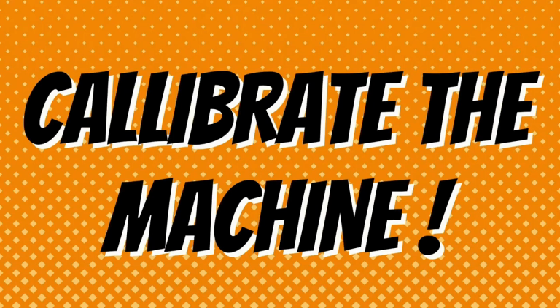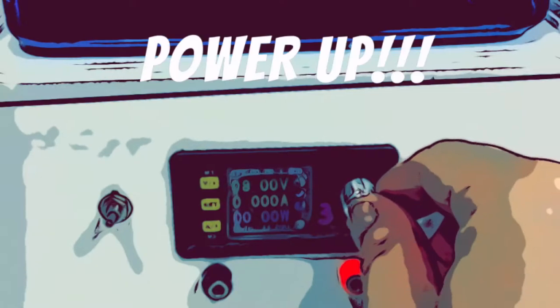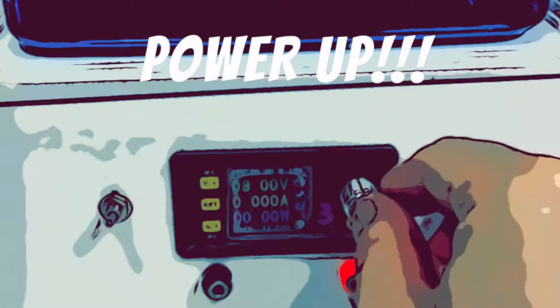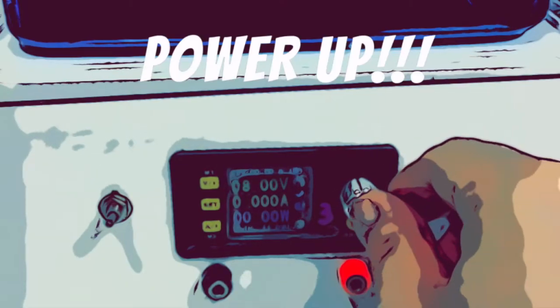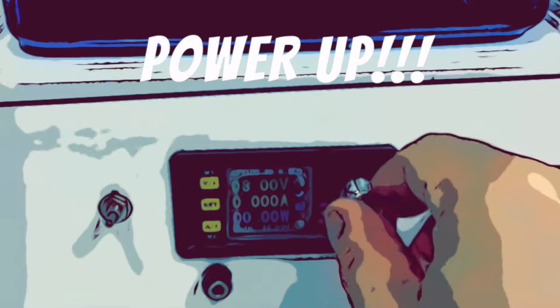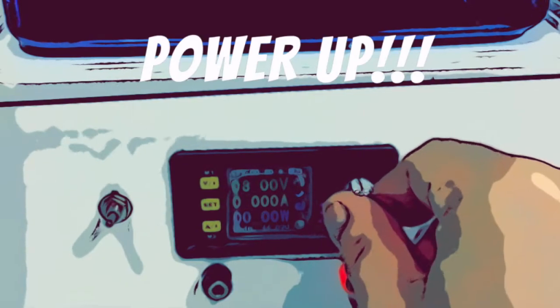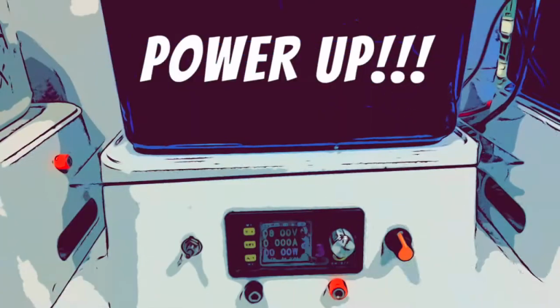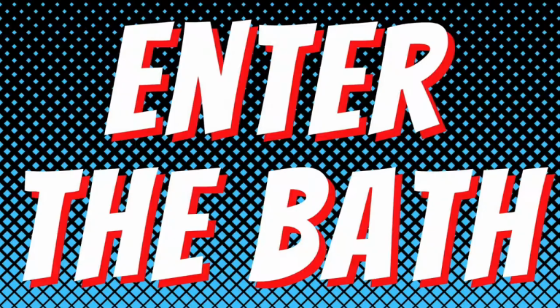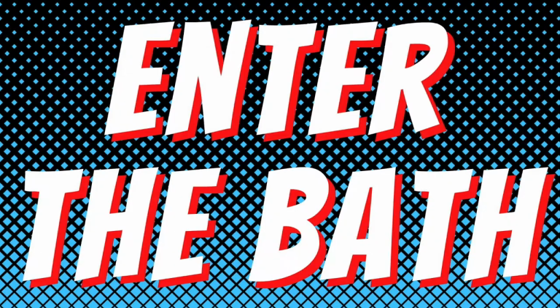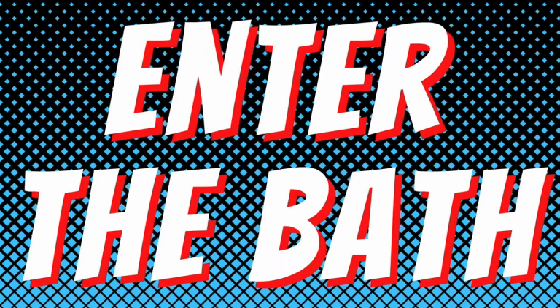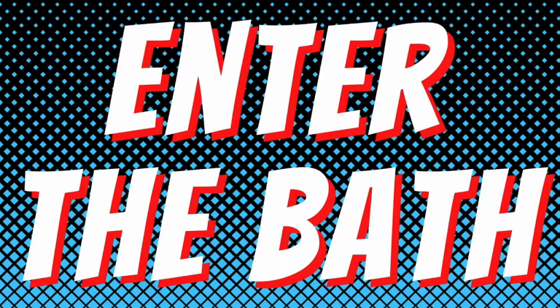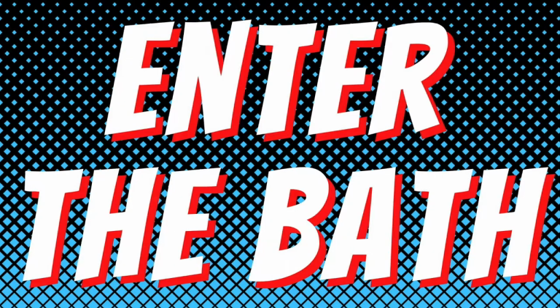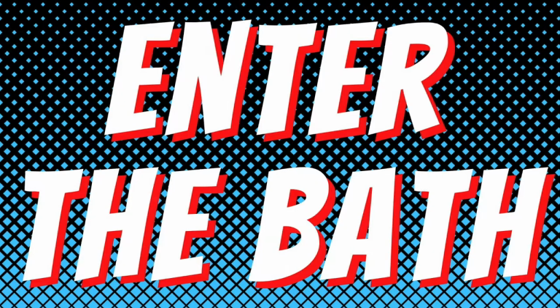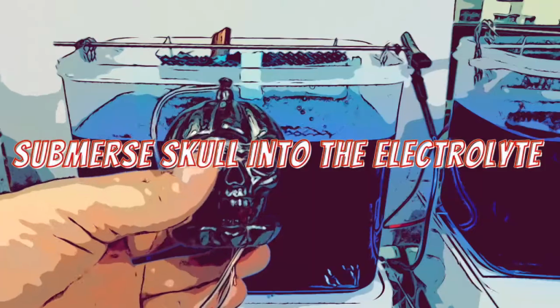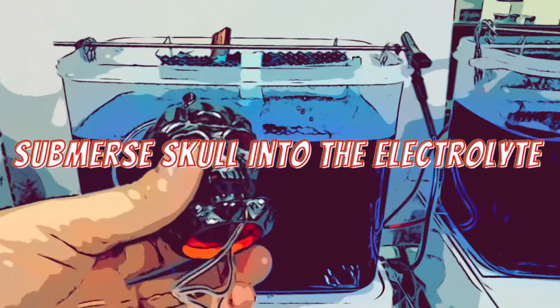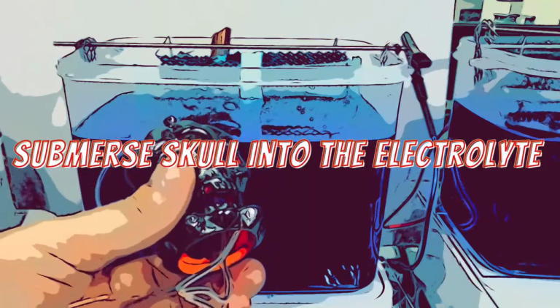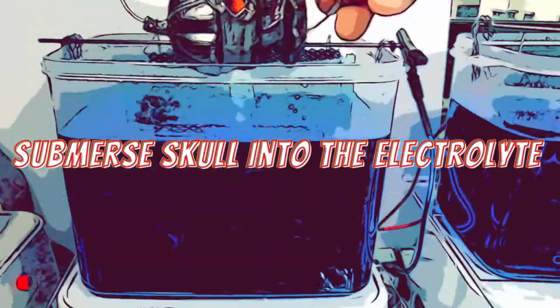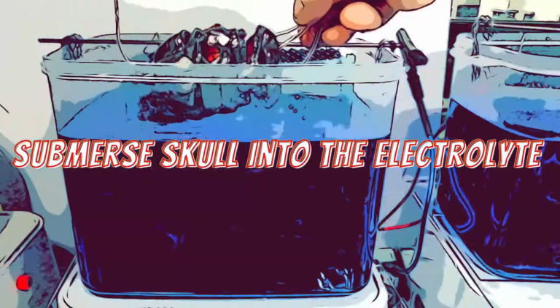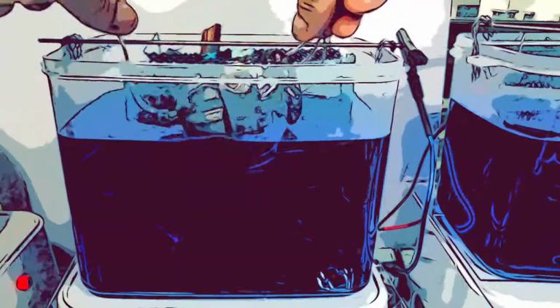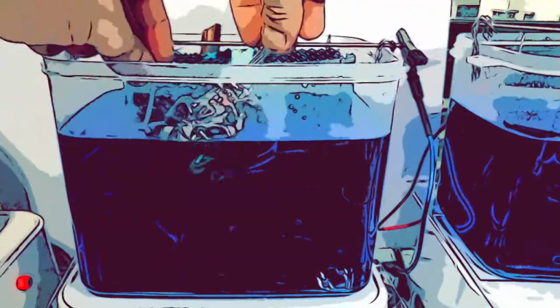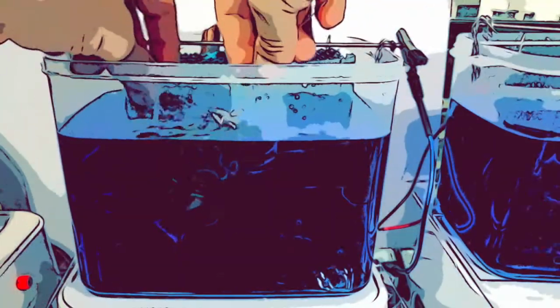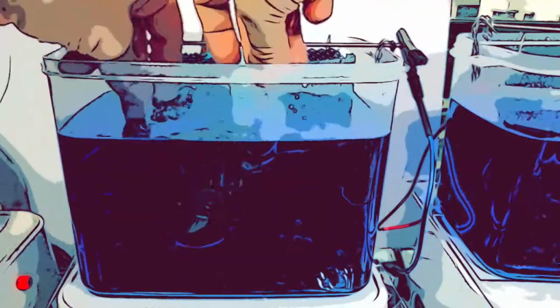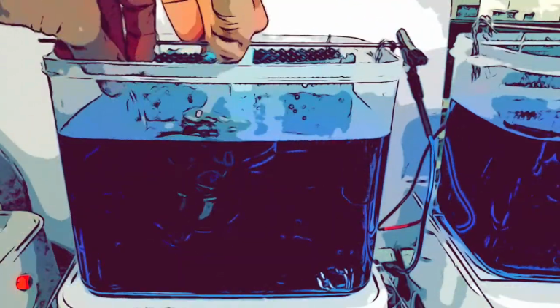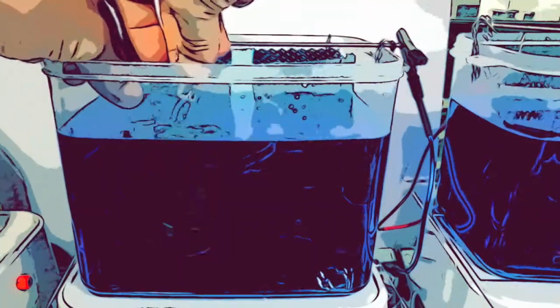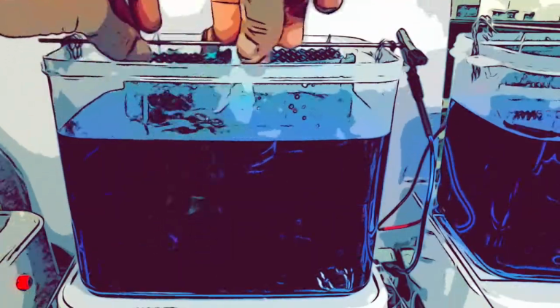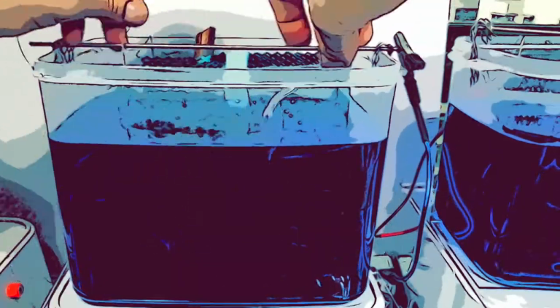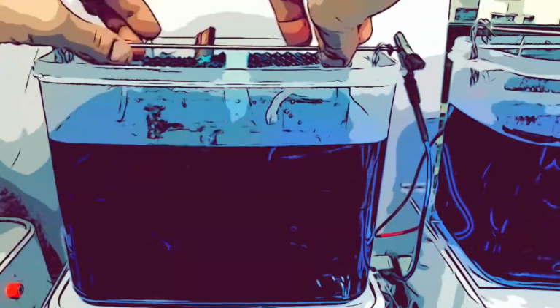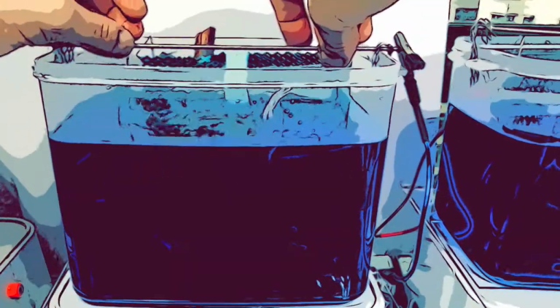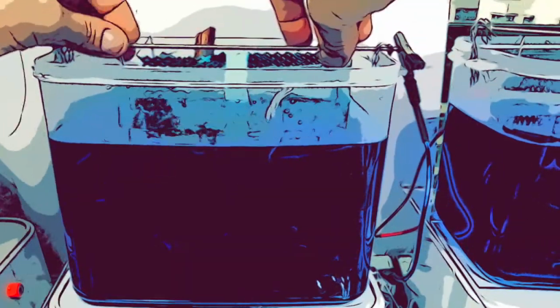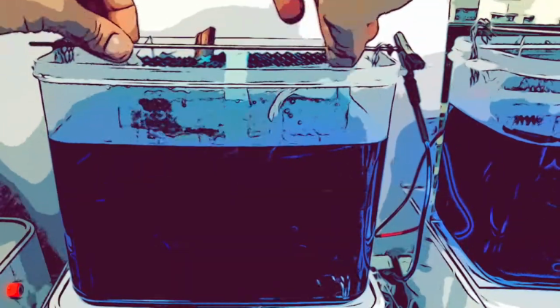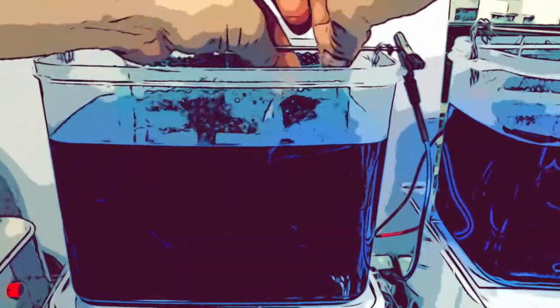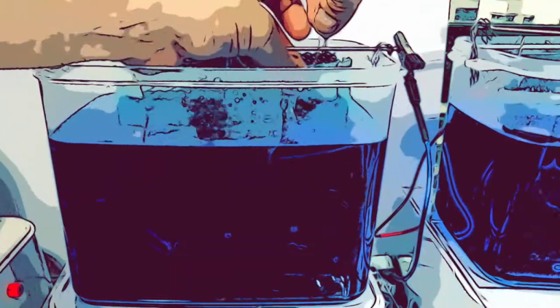Now it's time to calibrate our power supply. Submerge the skull in the electroforming bath and start the current off at 0.1 amps, then check frequently.